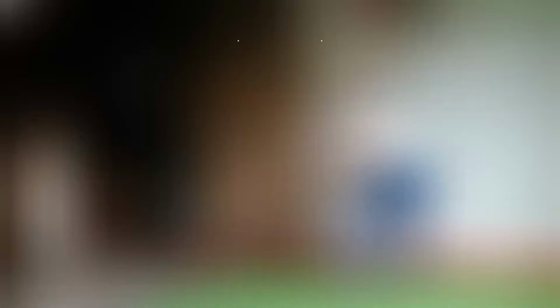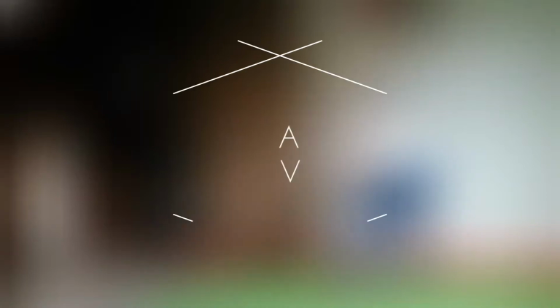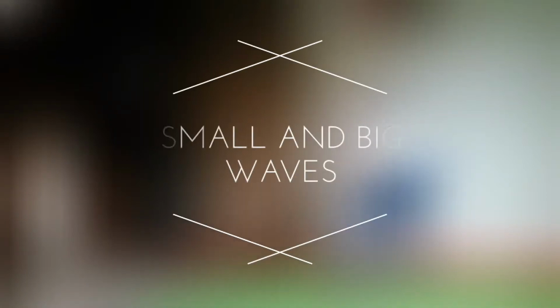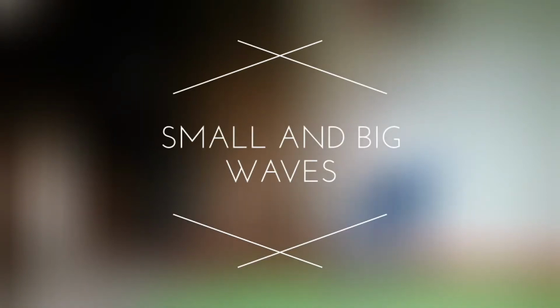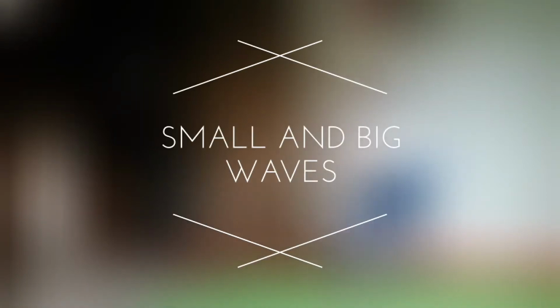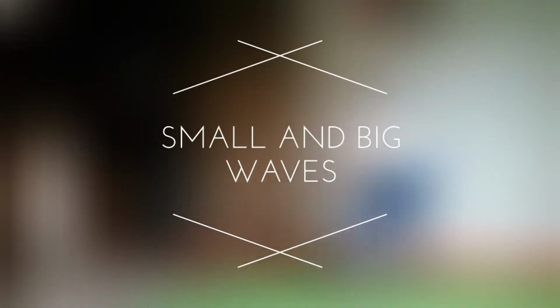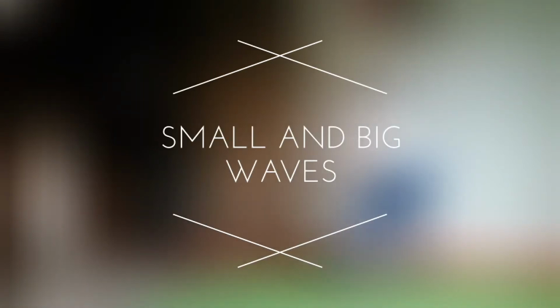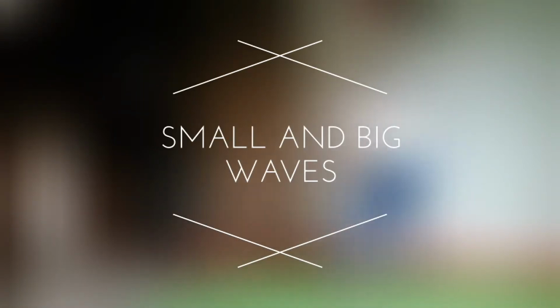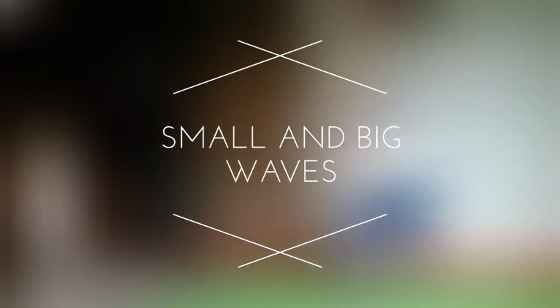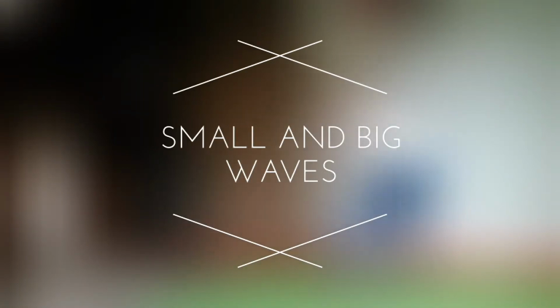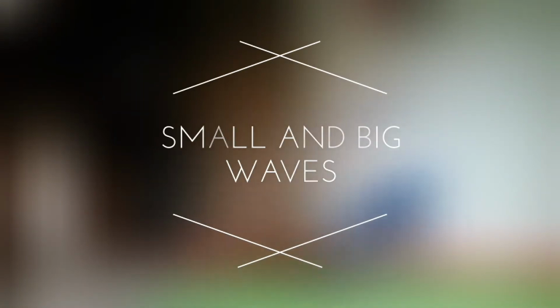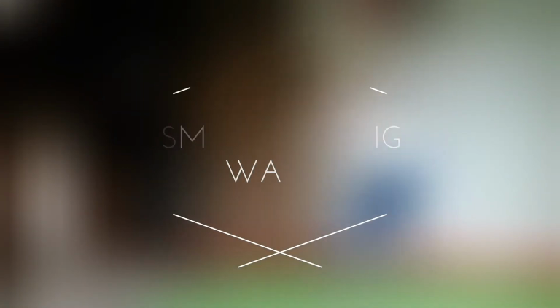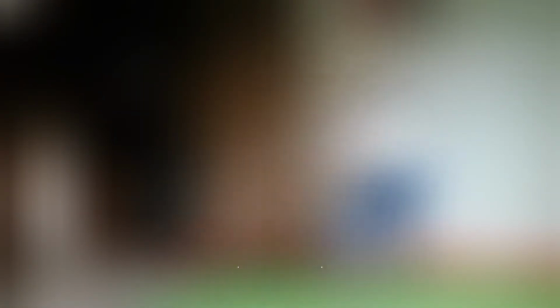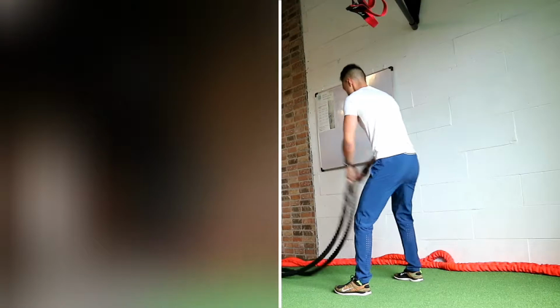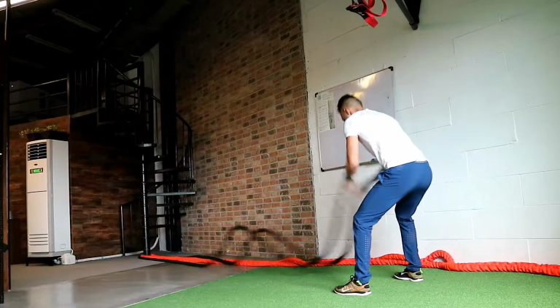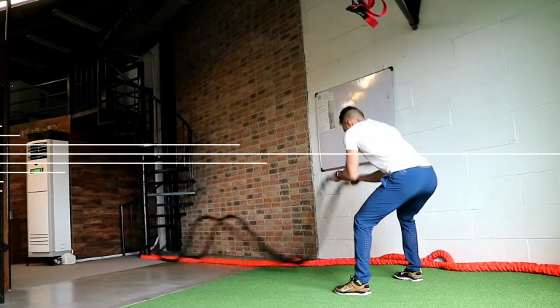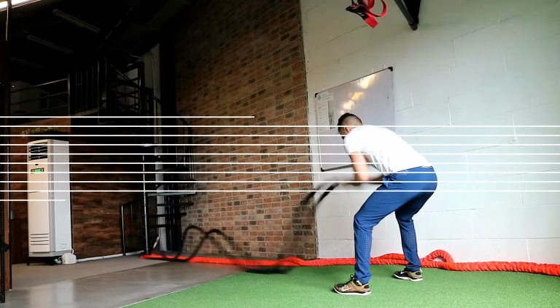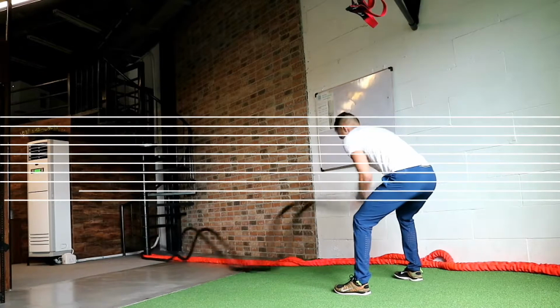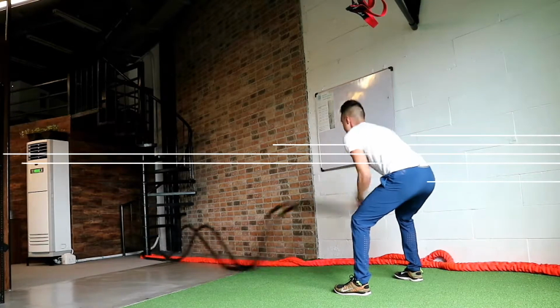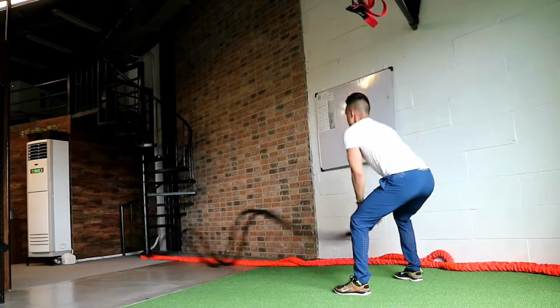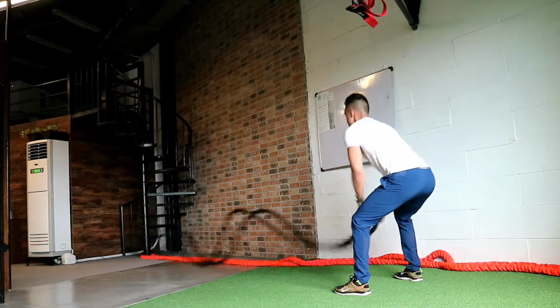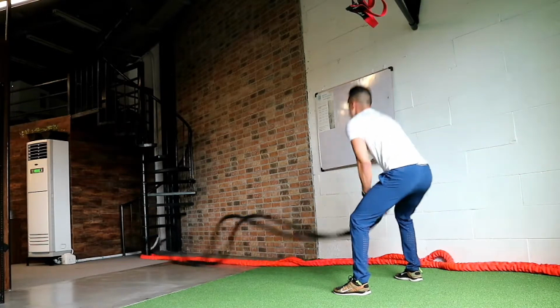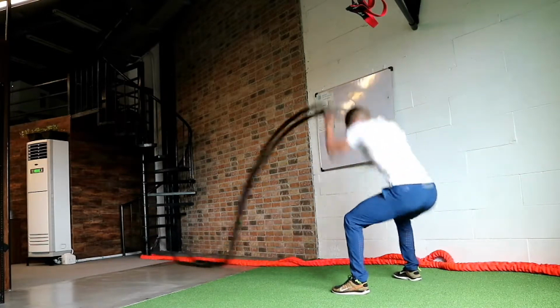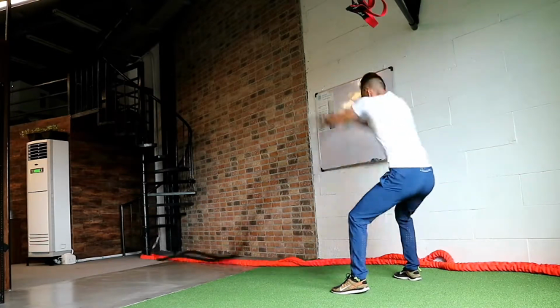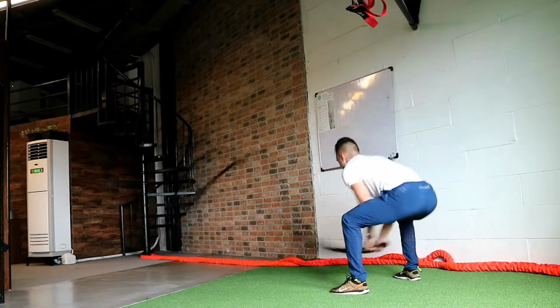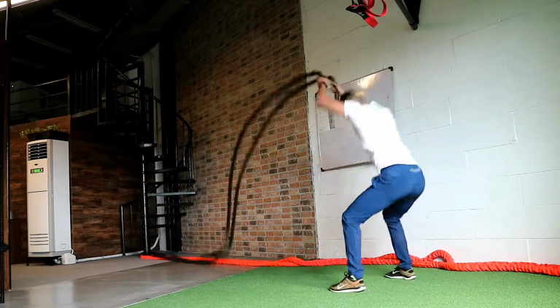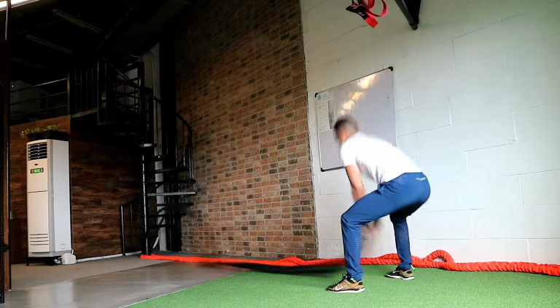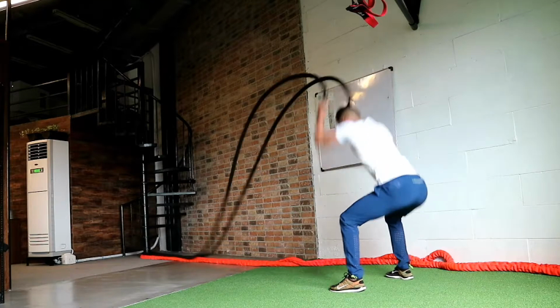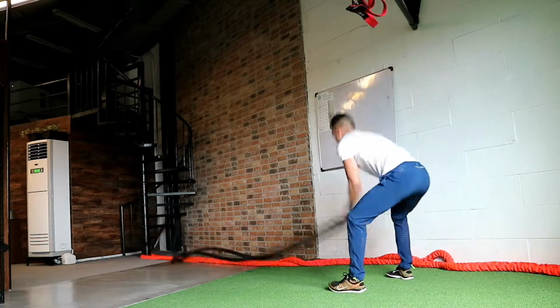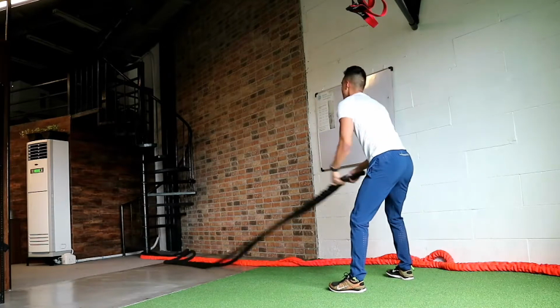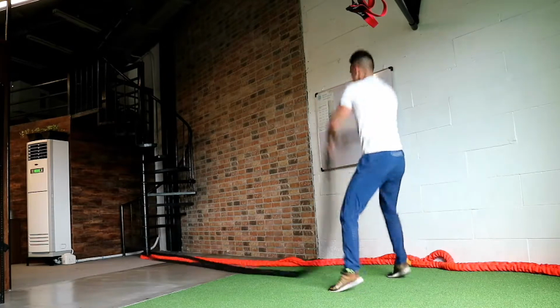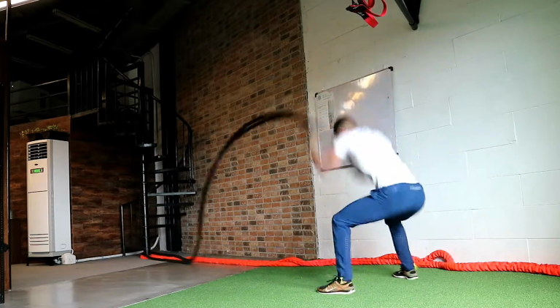Small and big waves. This is a great way to change up the same exercise. As you can see here, I'm starting out with small waves, which makes it more rapid. Now when I go with big waves, it's way more powerful.